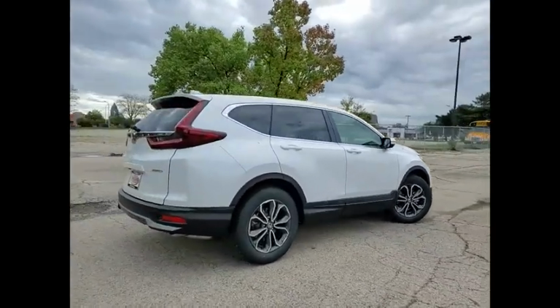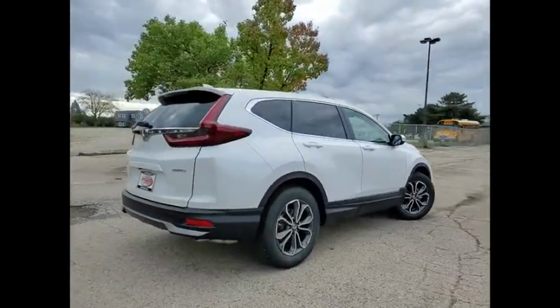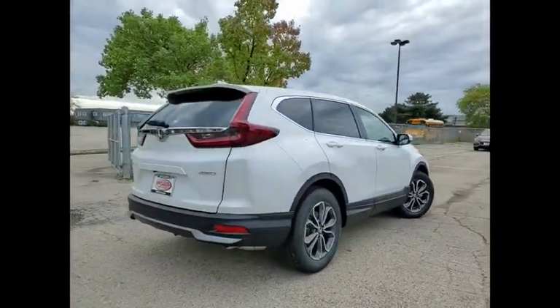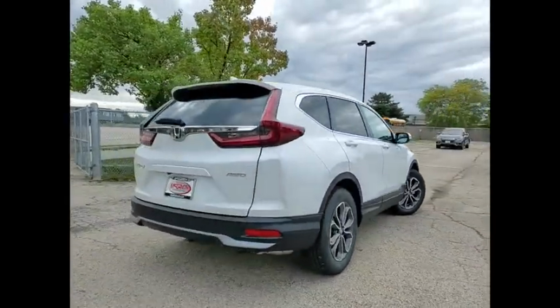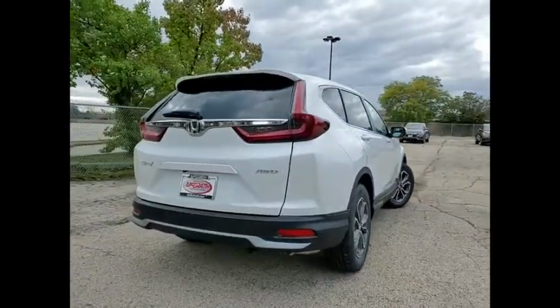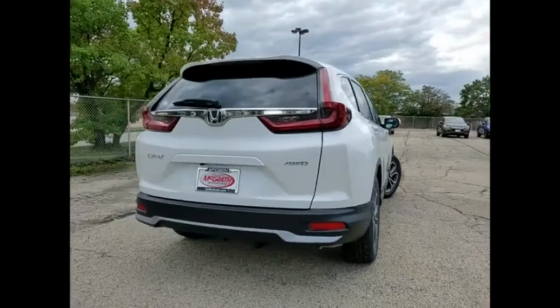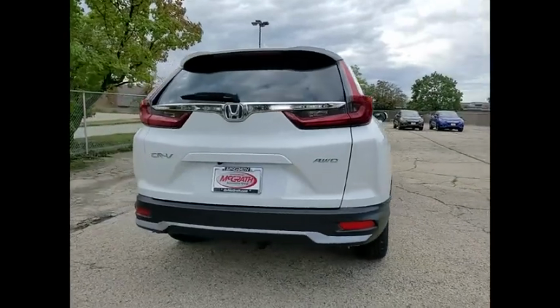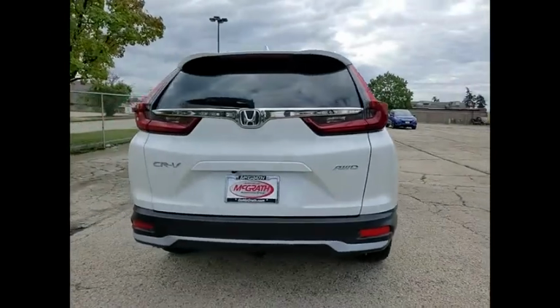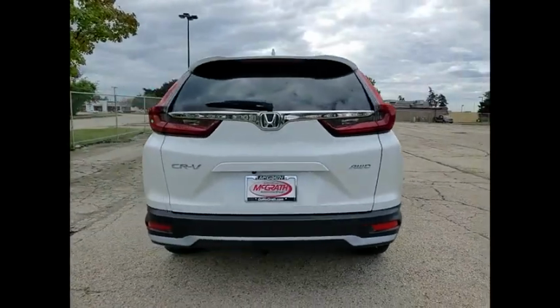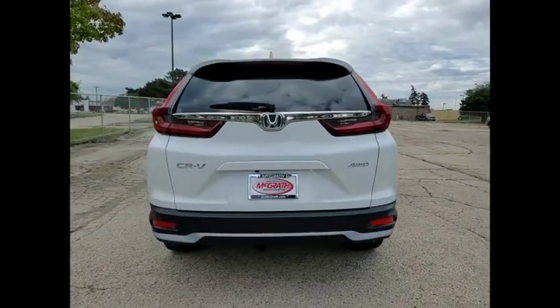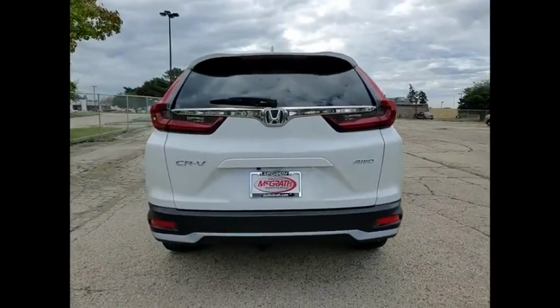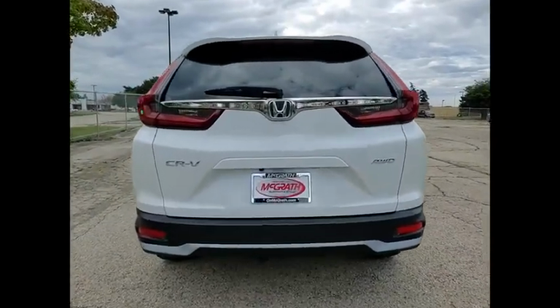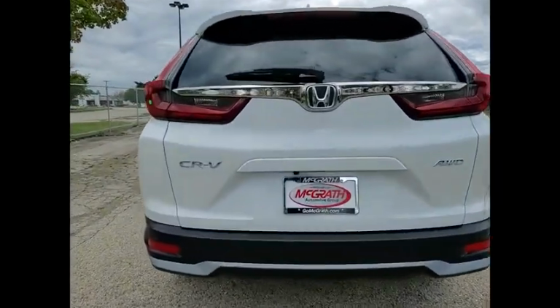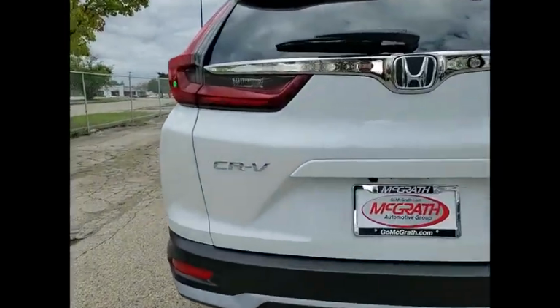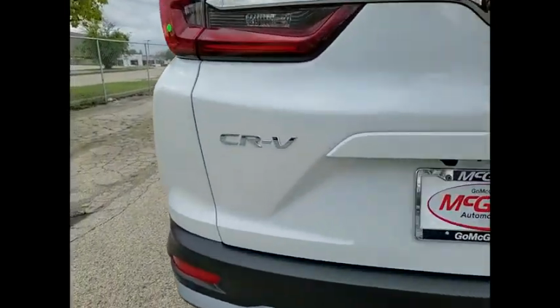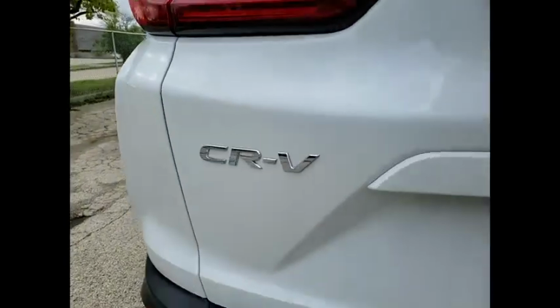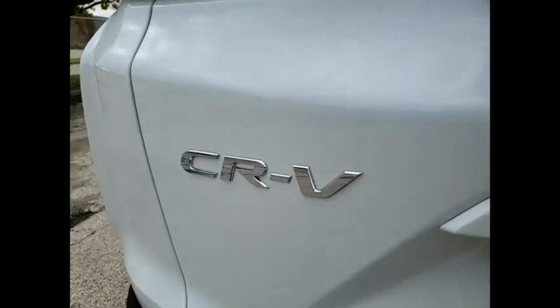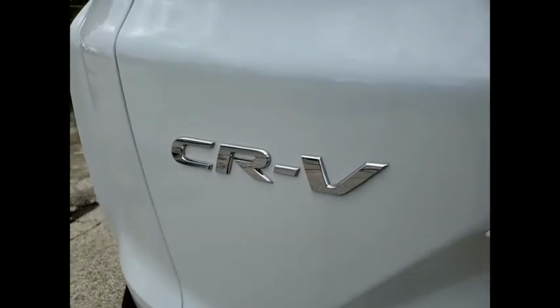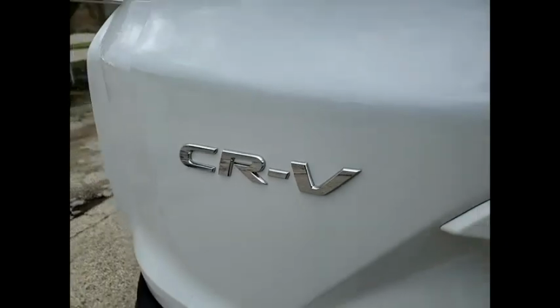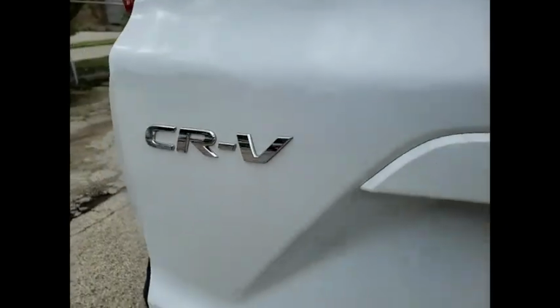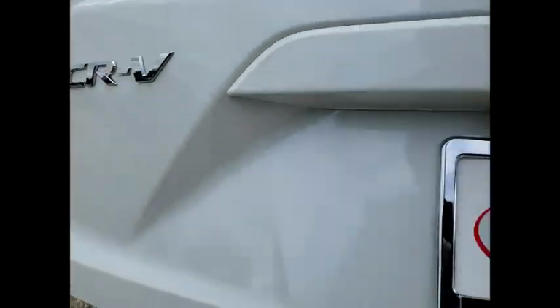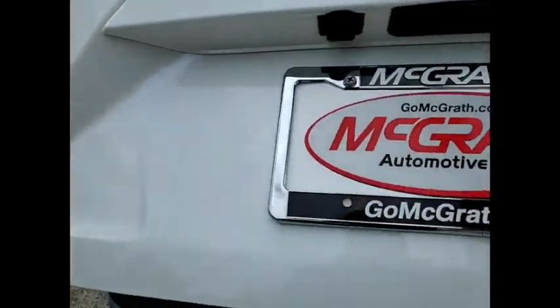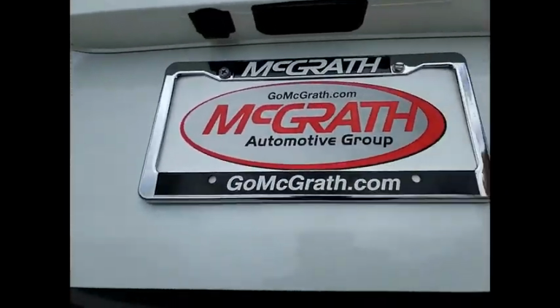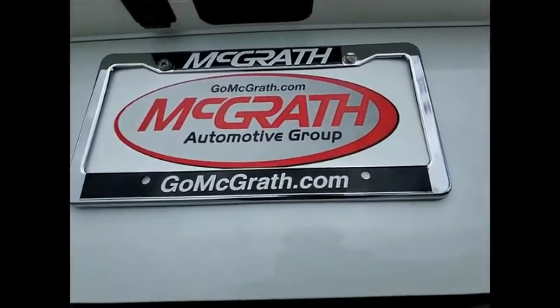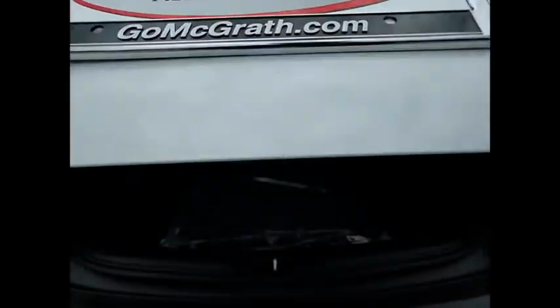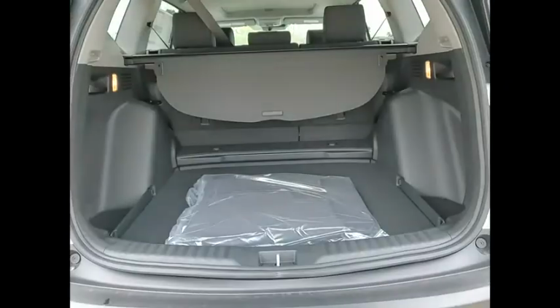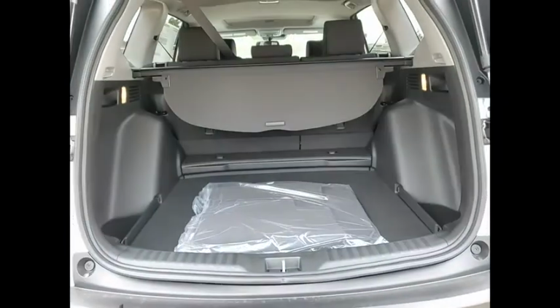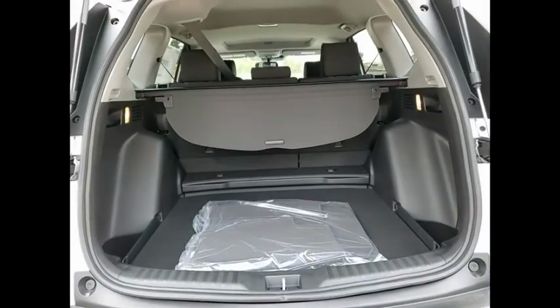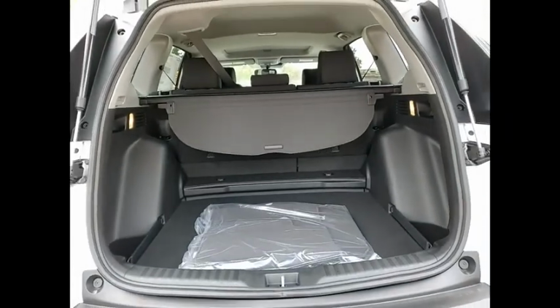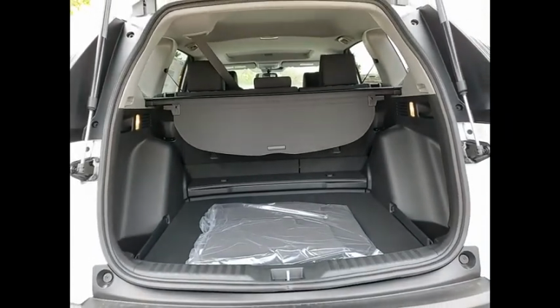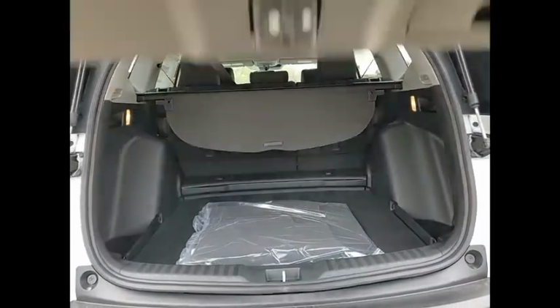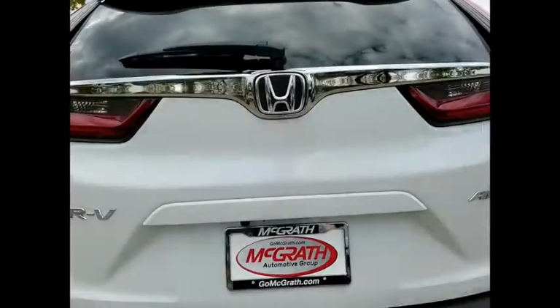Here are some of this vehicle's great options: tire pressure monitor, turbocharged engine, blind spot monitor, all-wheel drive, heated mirrors, aluminum wheels, rear spoiler, remote engine start, brake assist, and traction control.